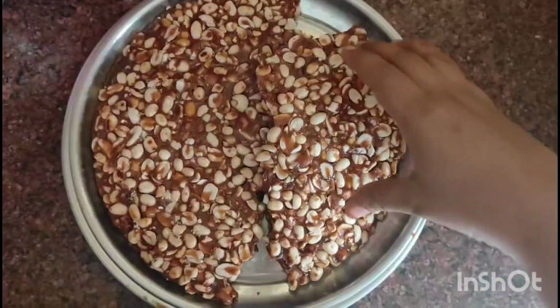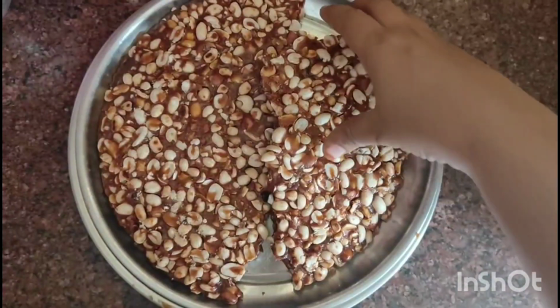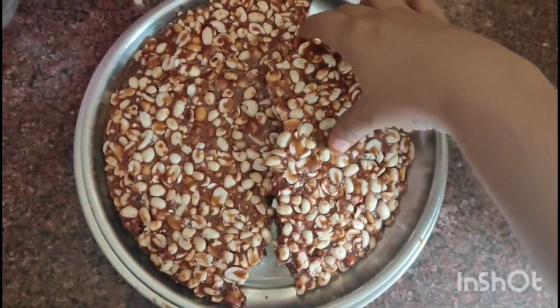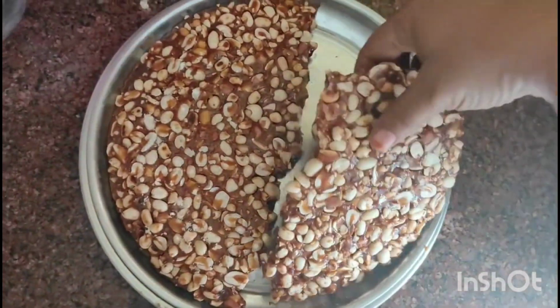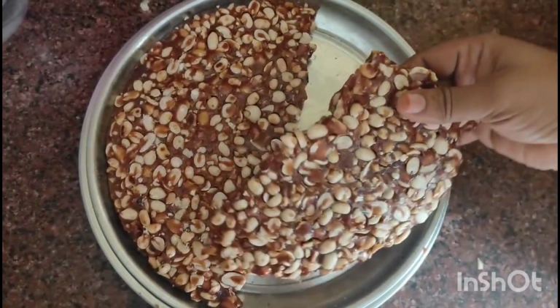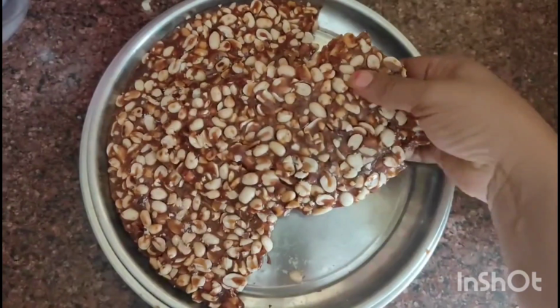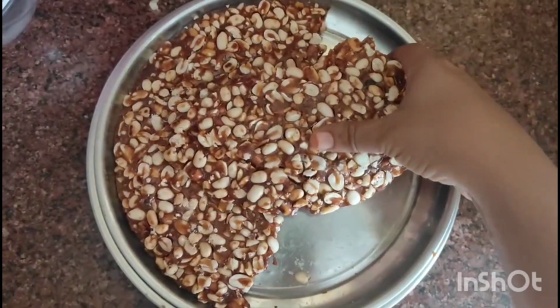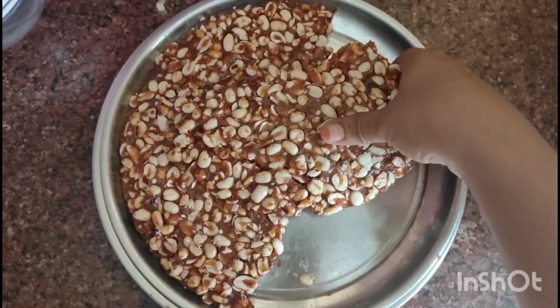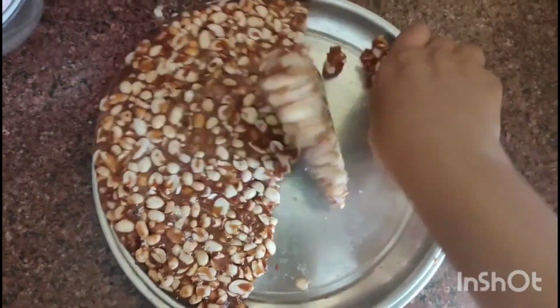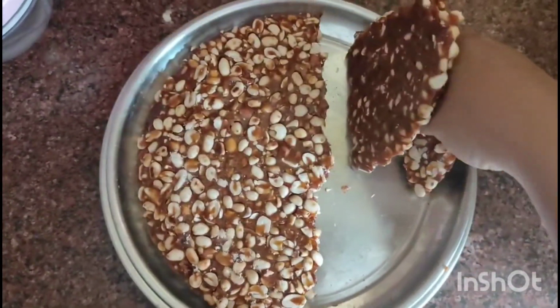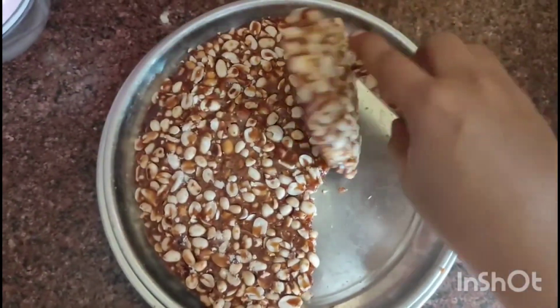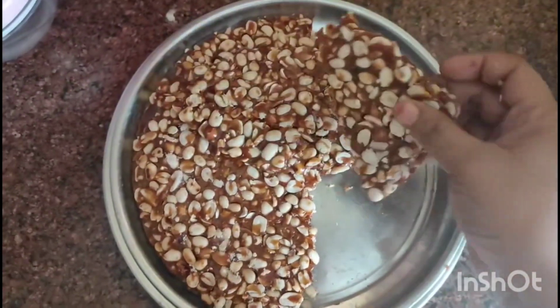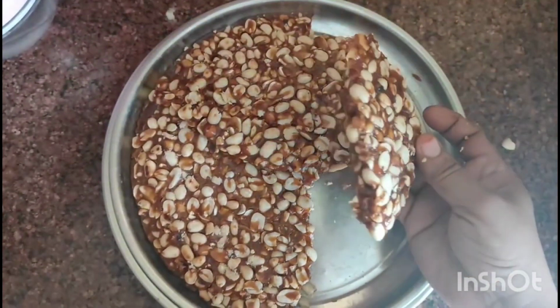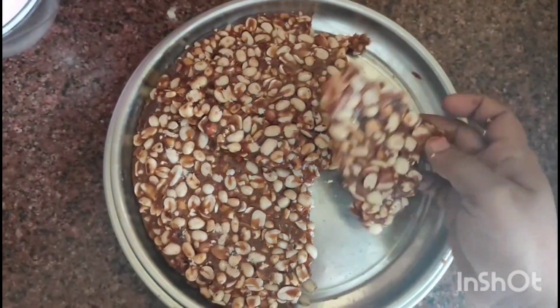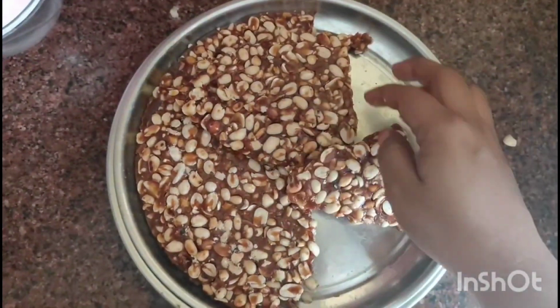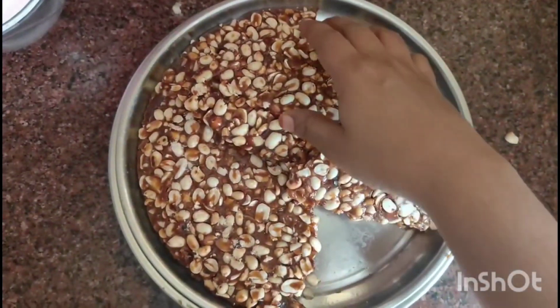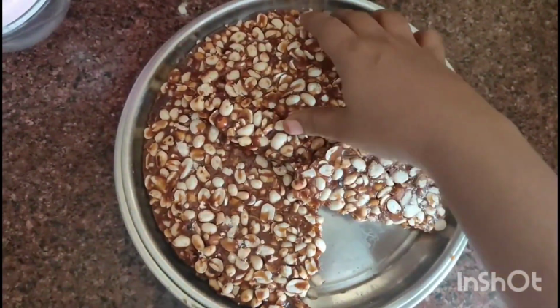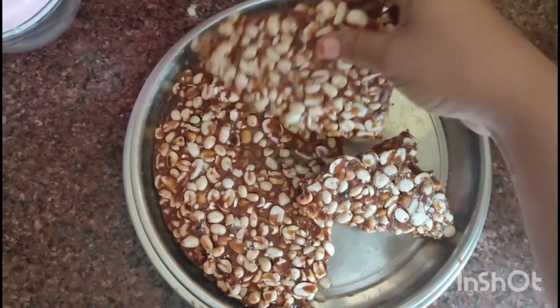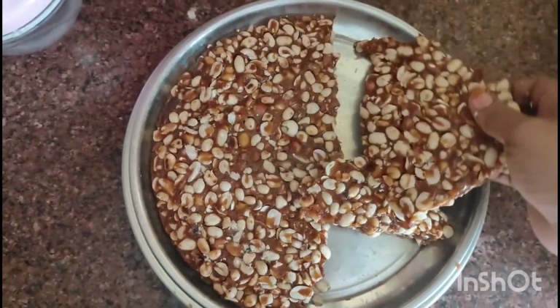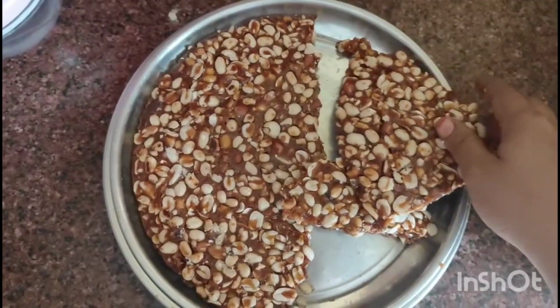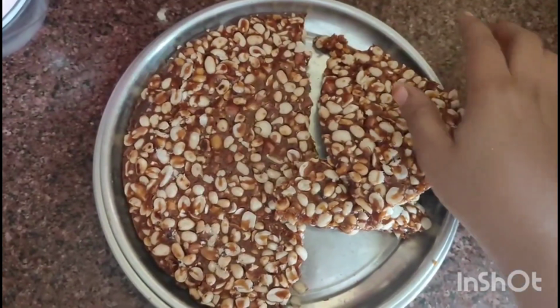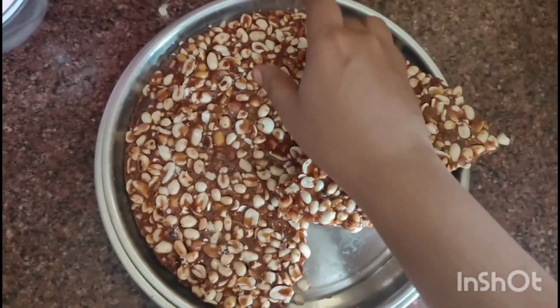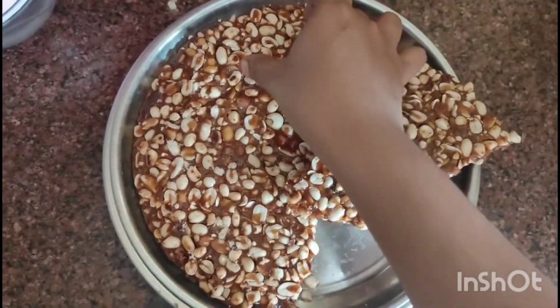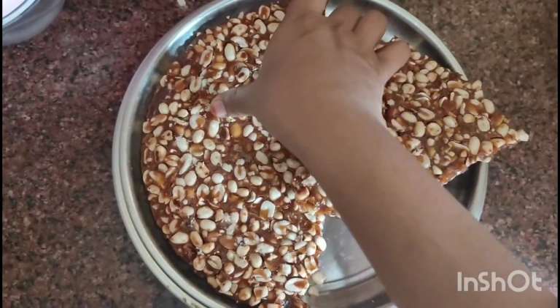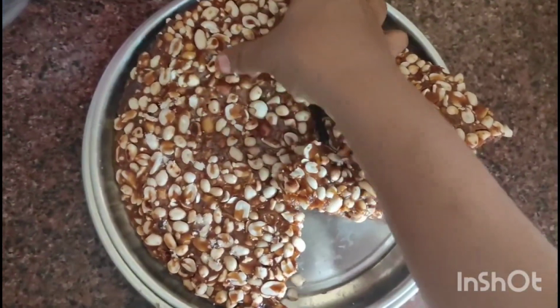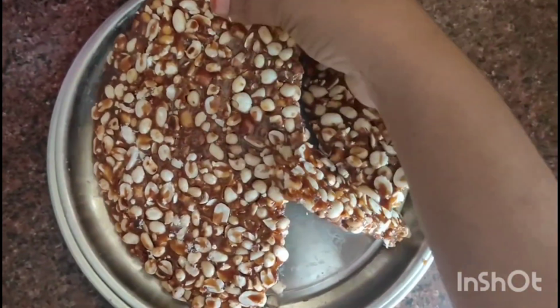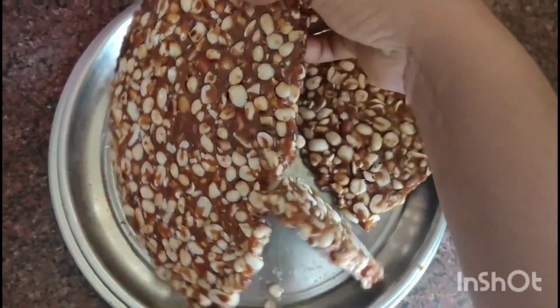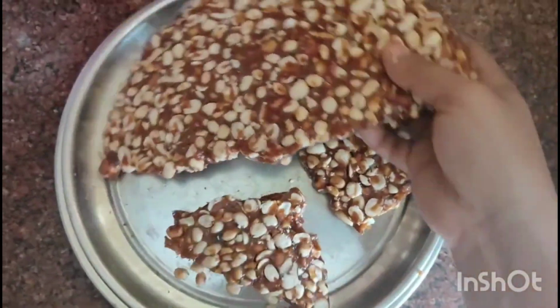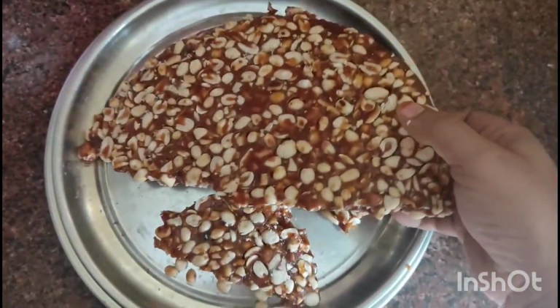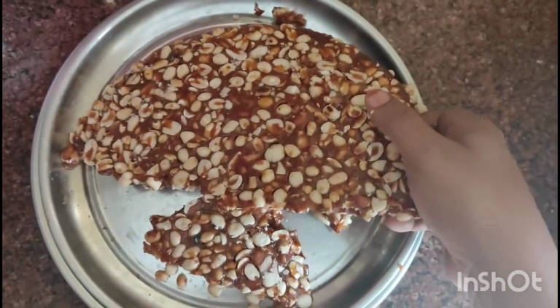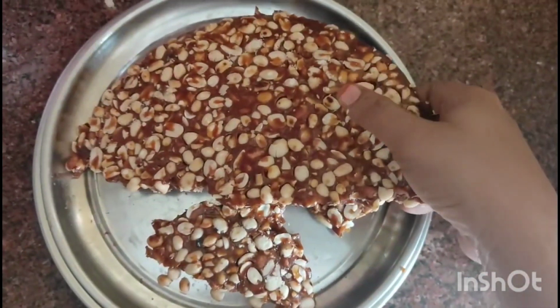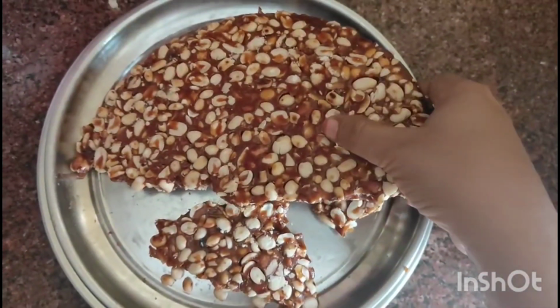Hi Friends! We have a lot of crispy ingredients in our shops. It's crispy ingredients and it's very easy to use. It's very crispy ingredients.